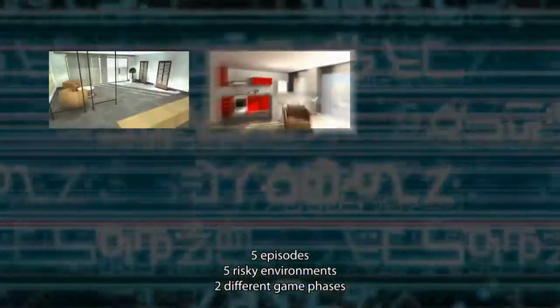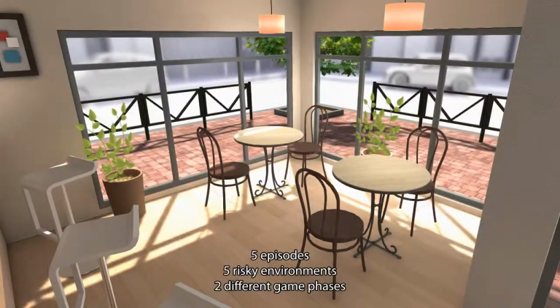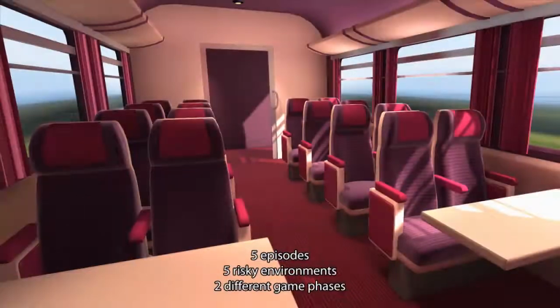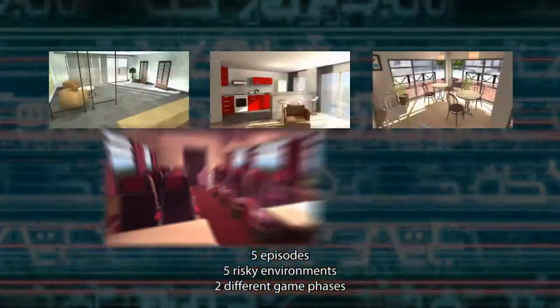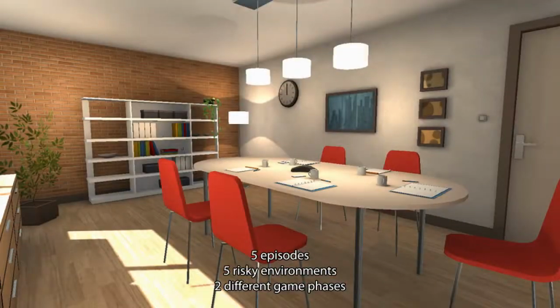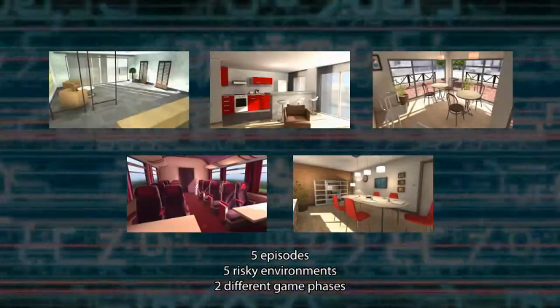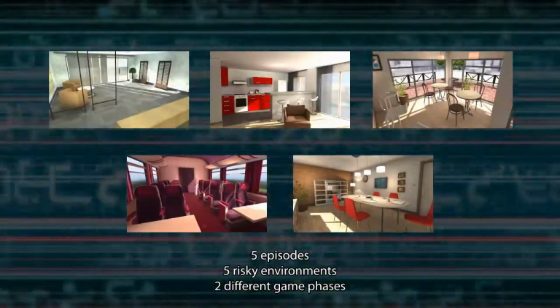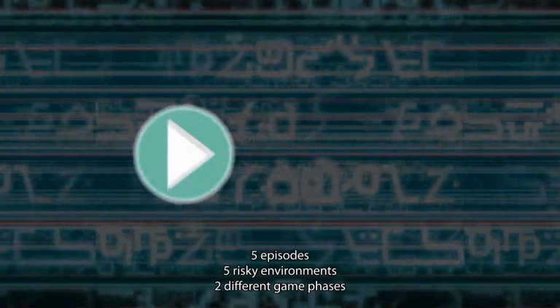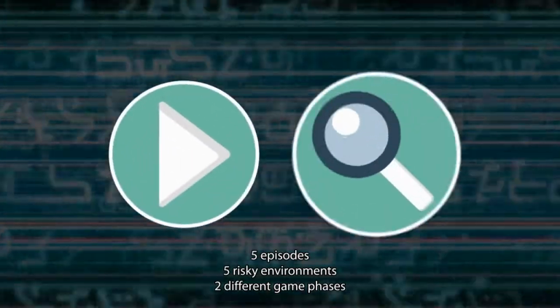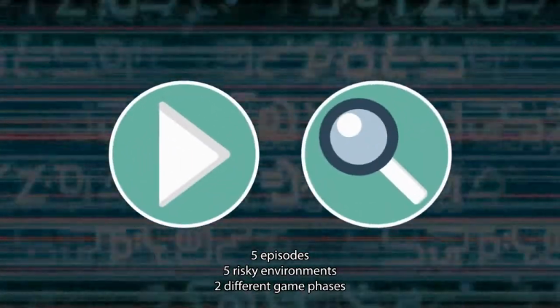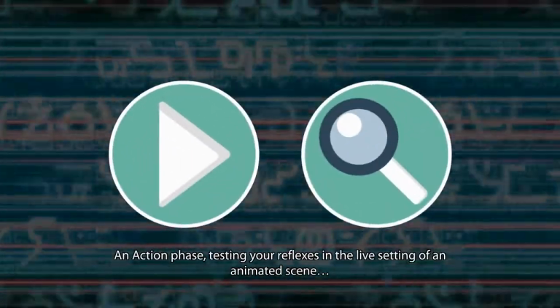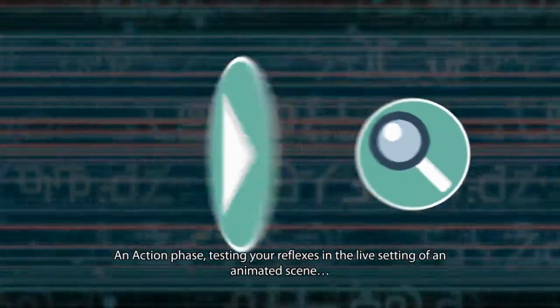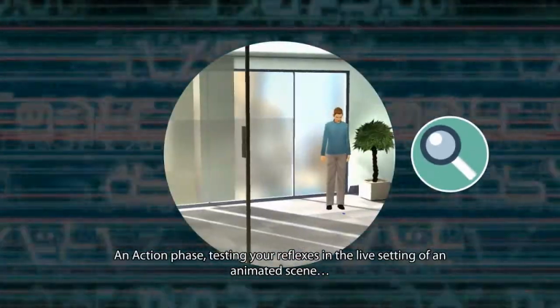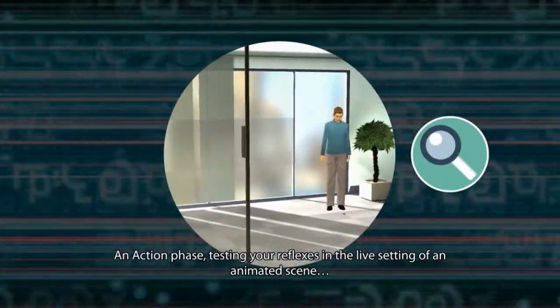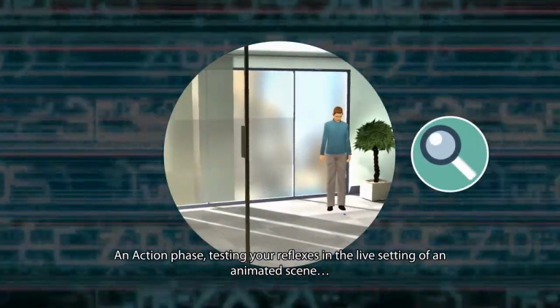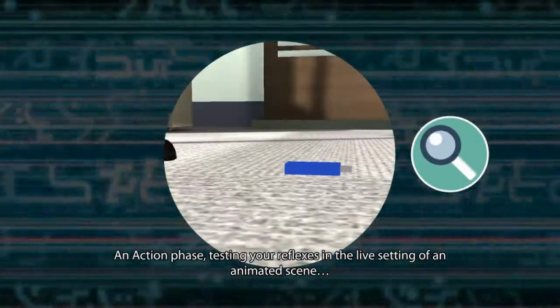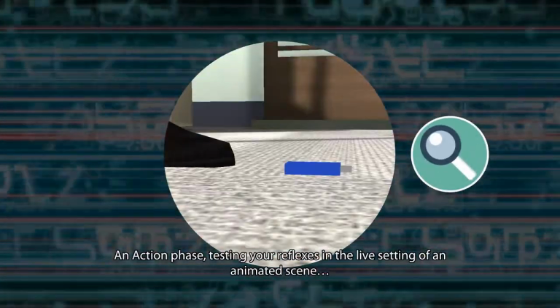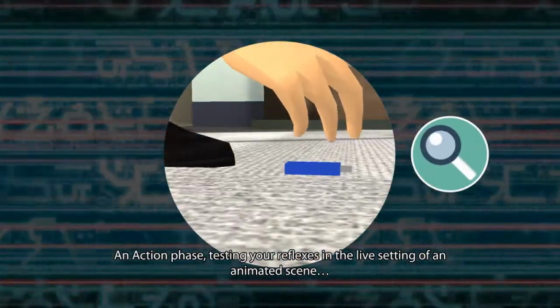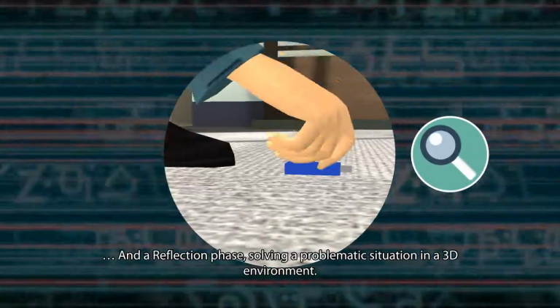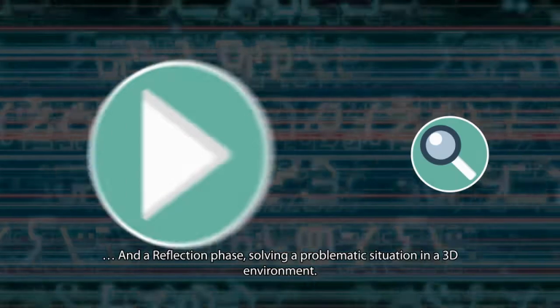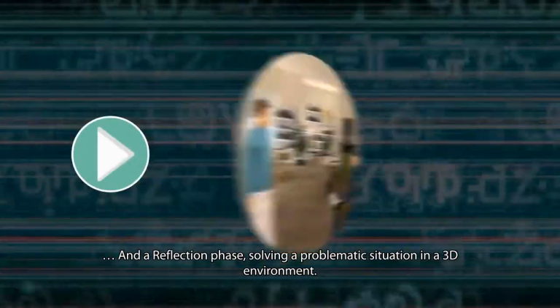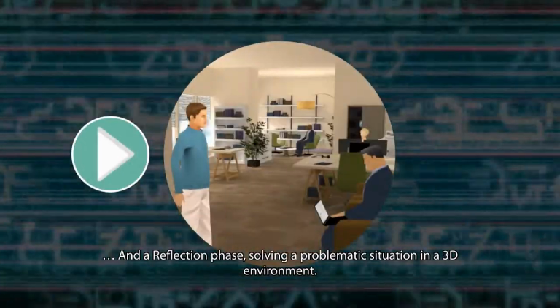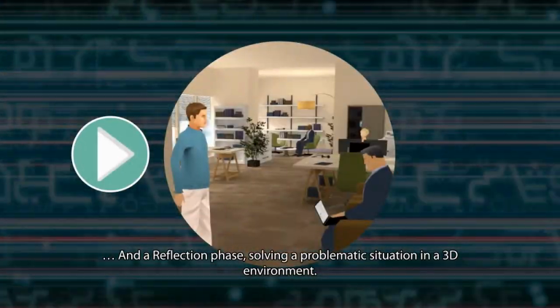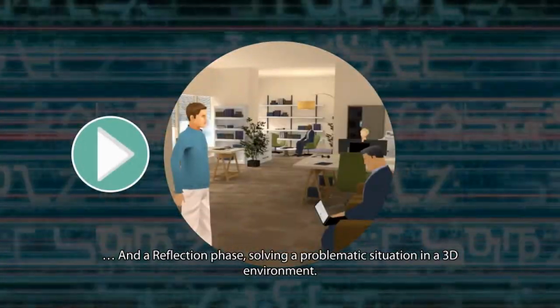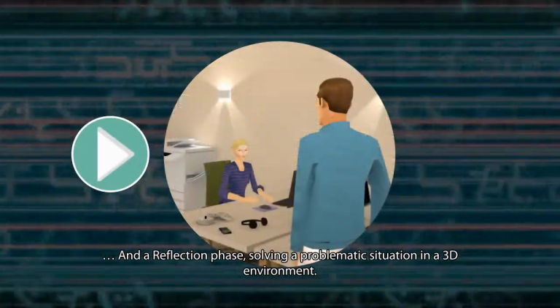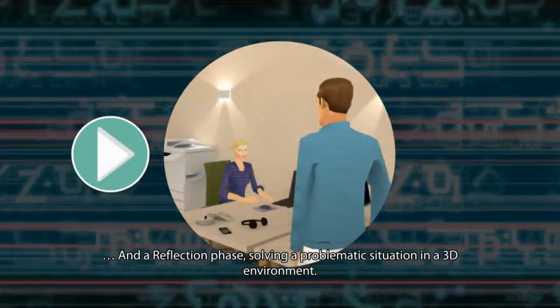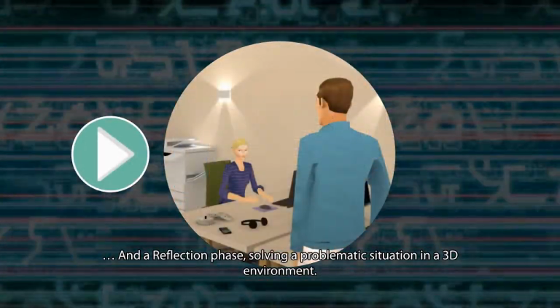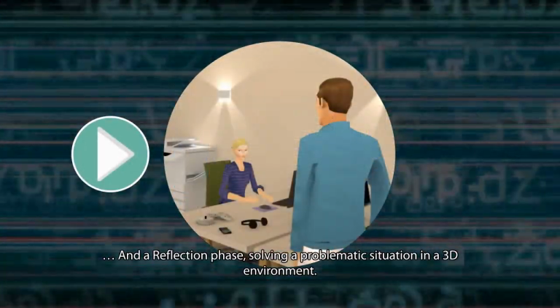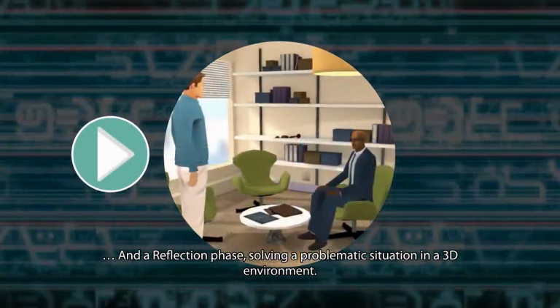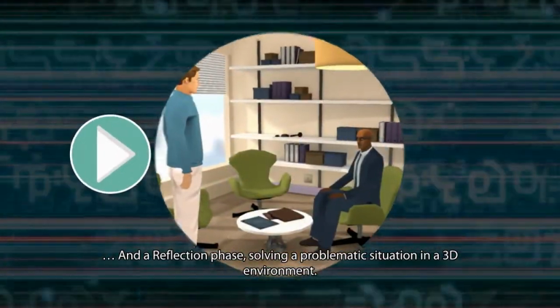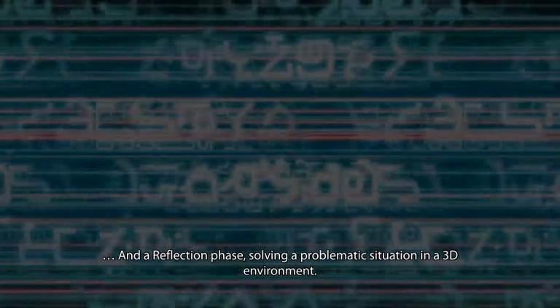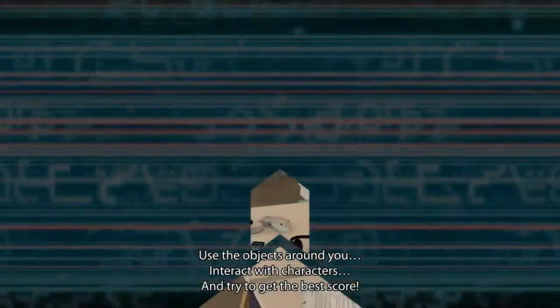Five episodes, five risky environments, two different game phases: an action phase, testing your reflexes in the live setting of an animated scene, and a reflection phase, solving a problematic situation in a 3D environment.